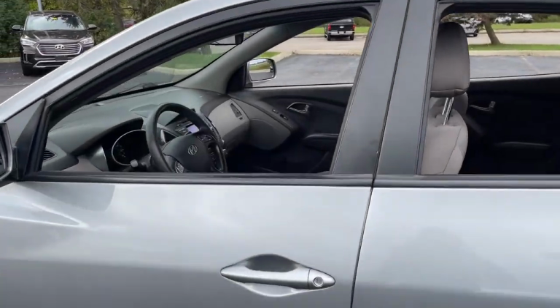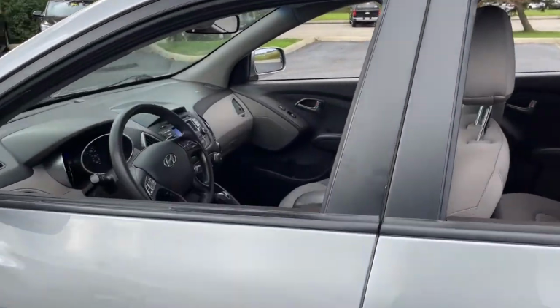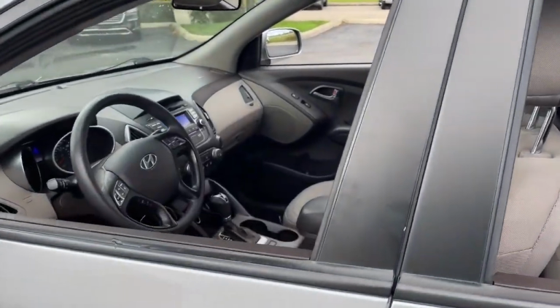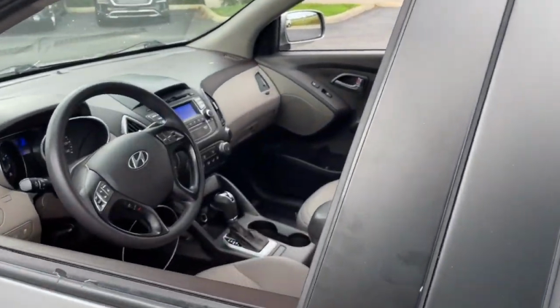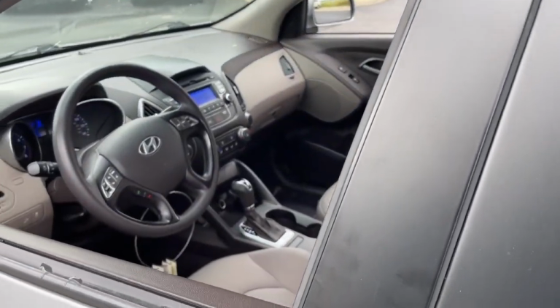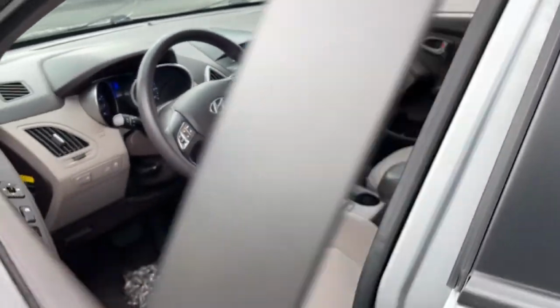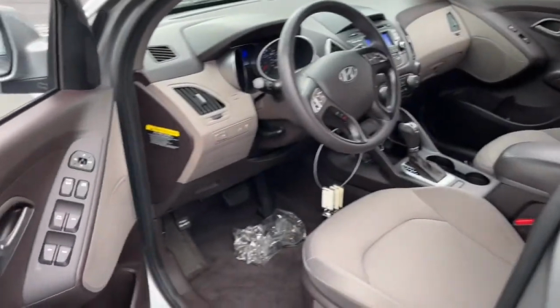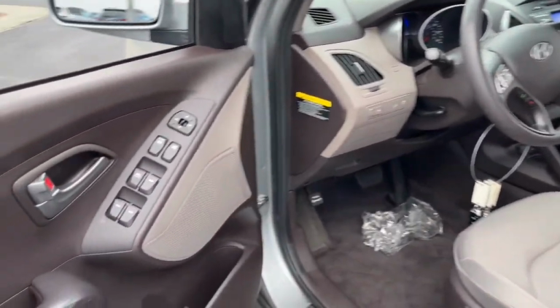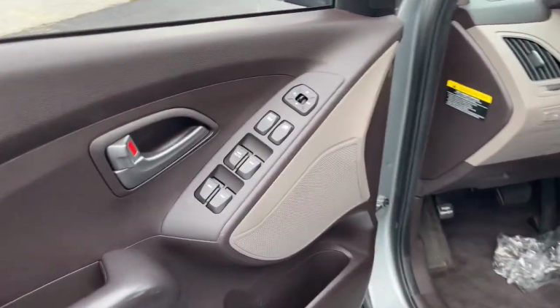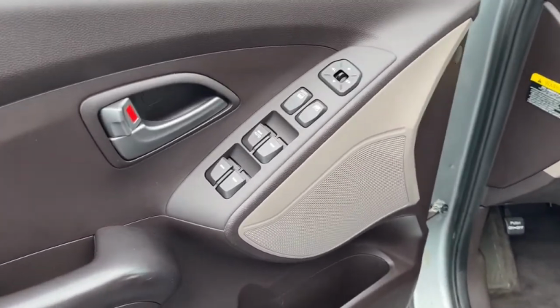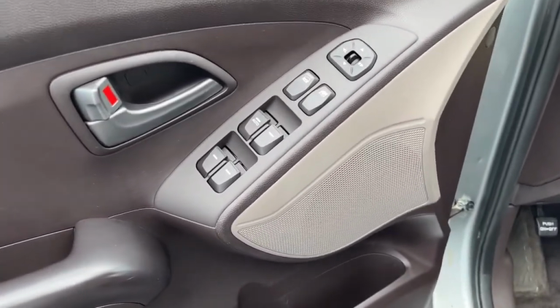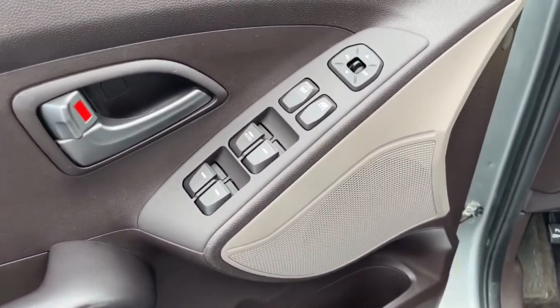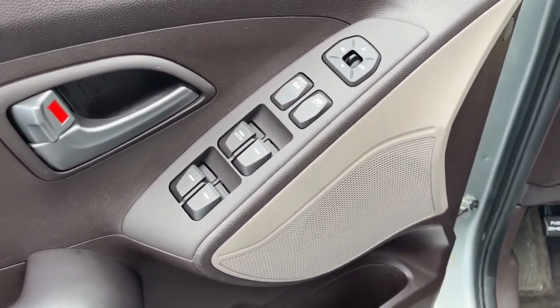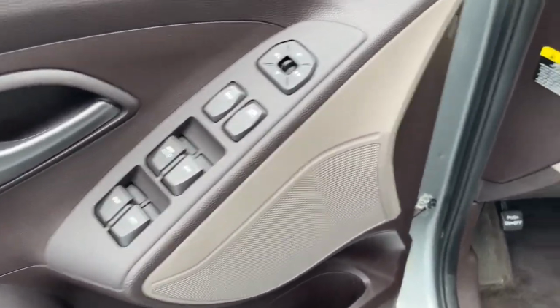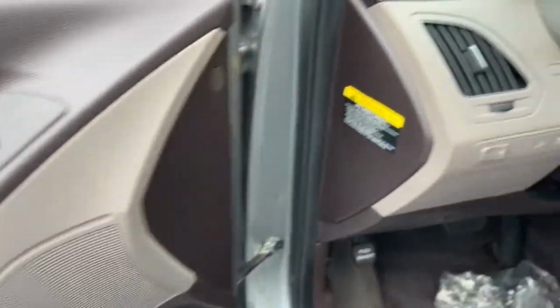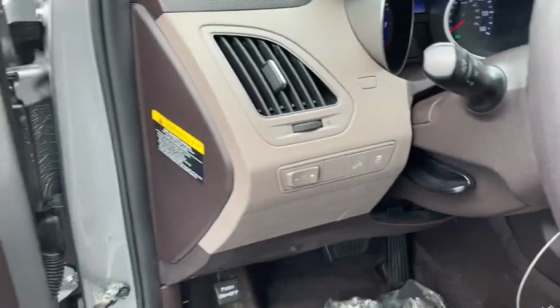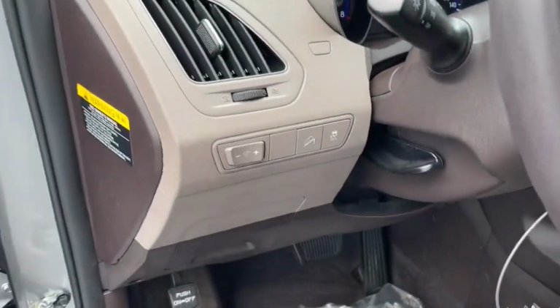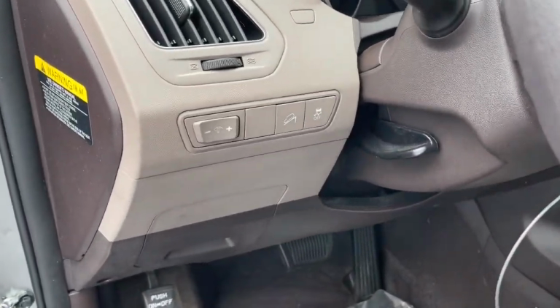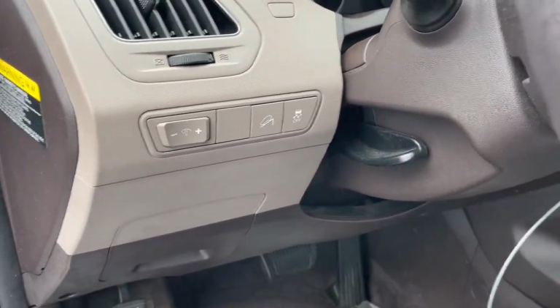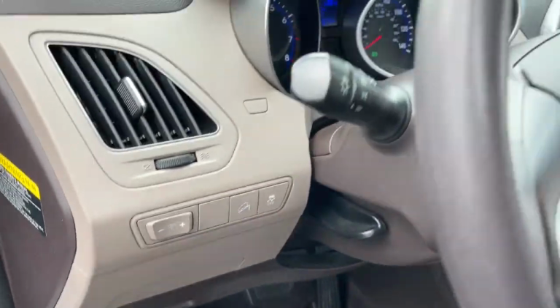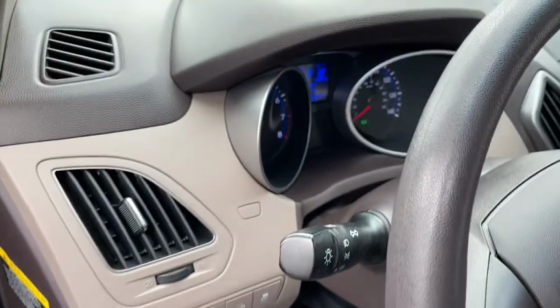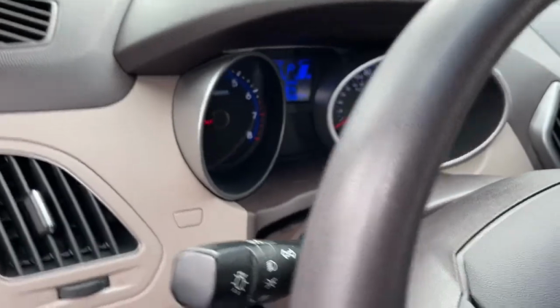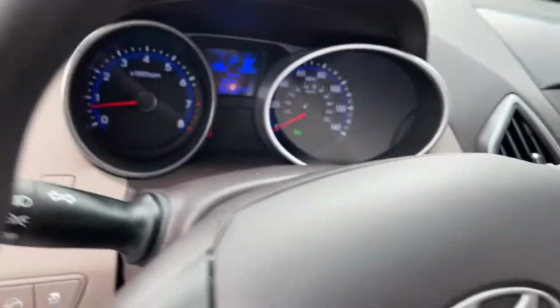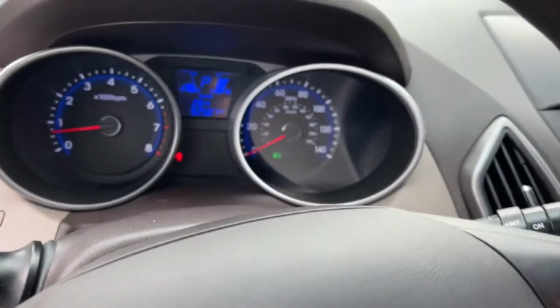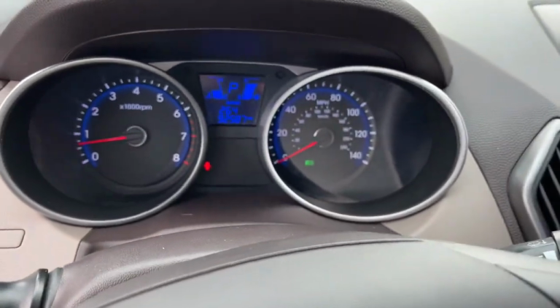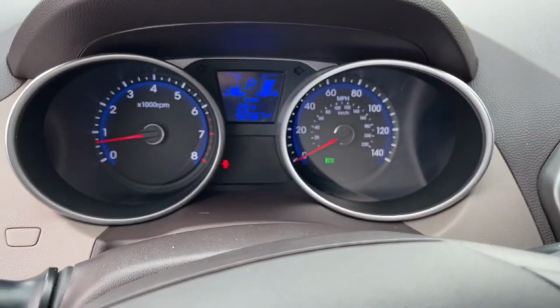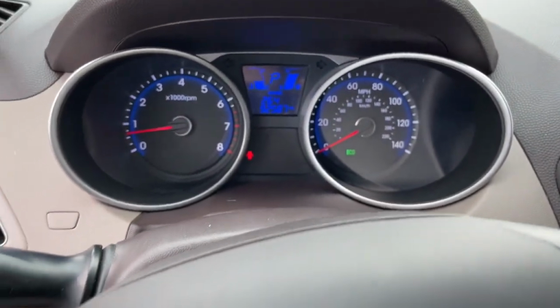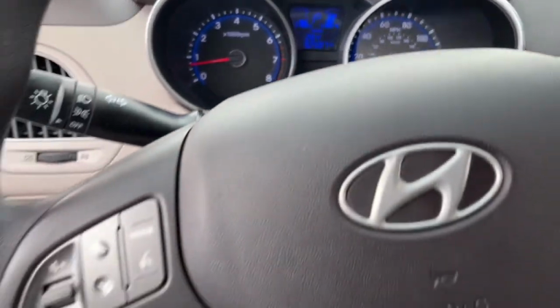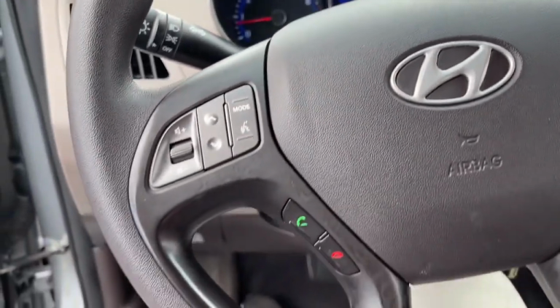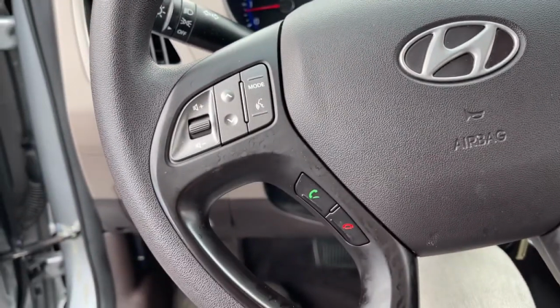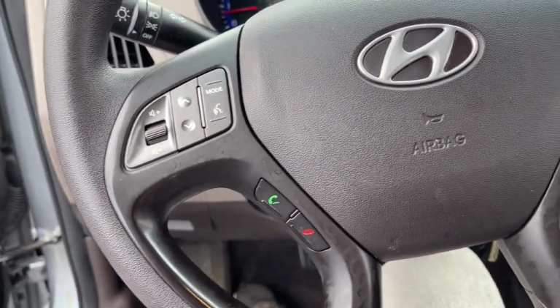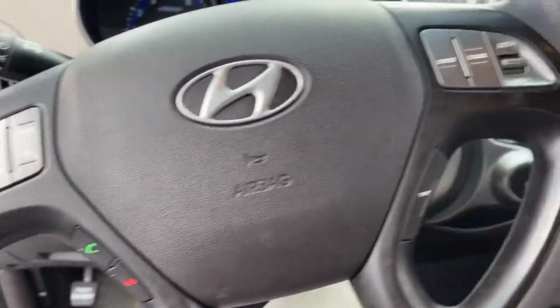Standard high-tech touchscreen infotainment, standard driver assistance features, and an upscale feel make this stylish compact crossover stand out from the crowd. The following are some of this vehicle's highlighted options.